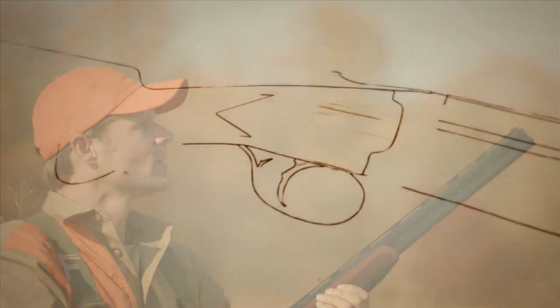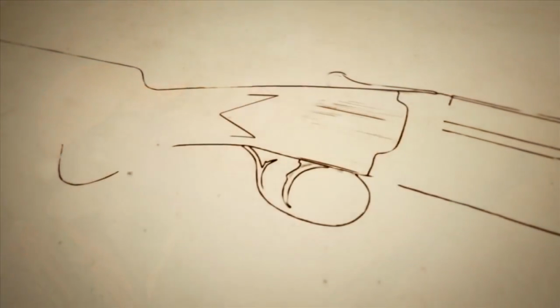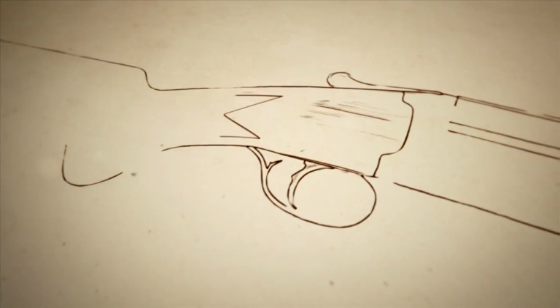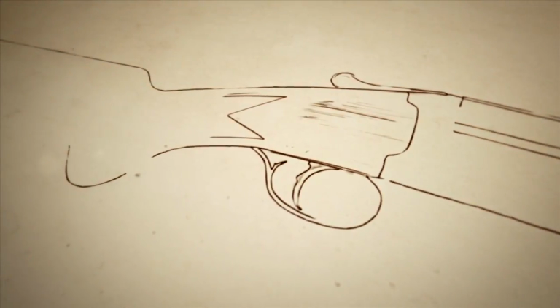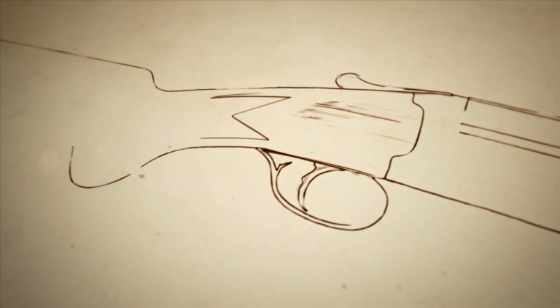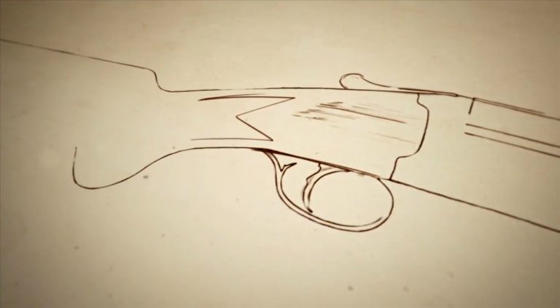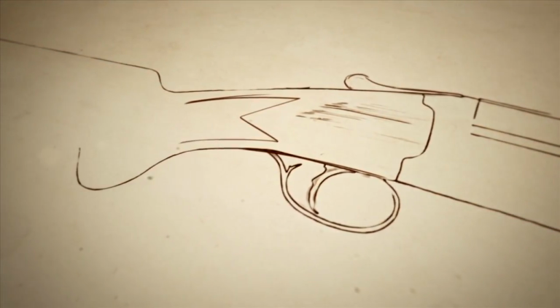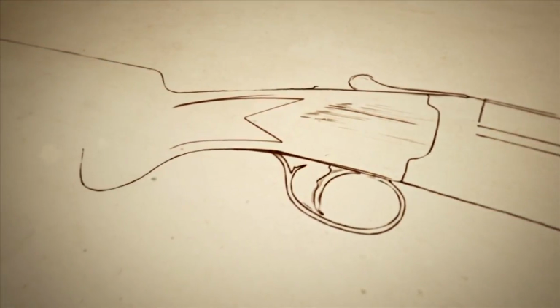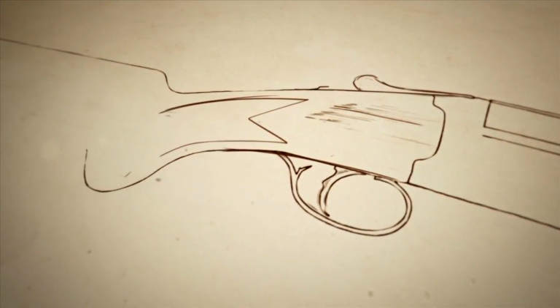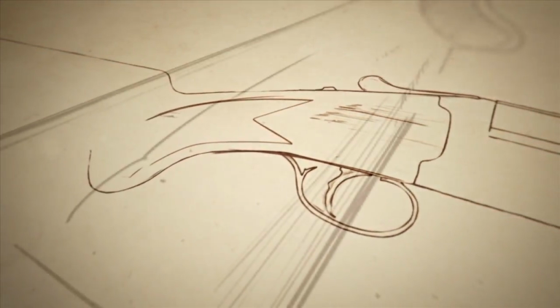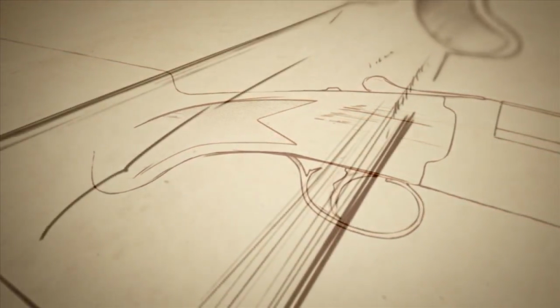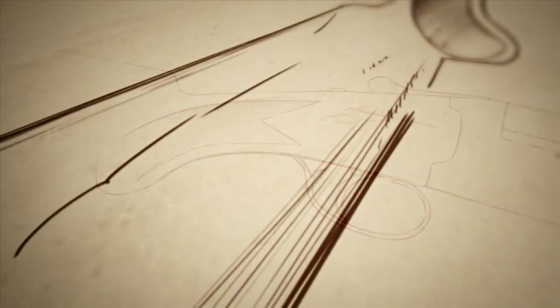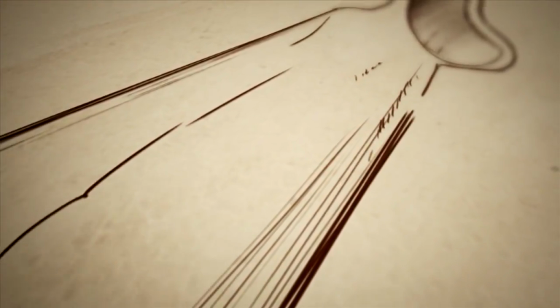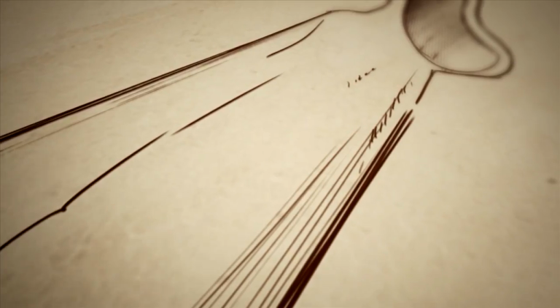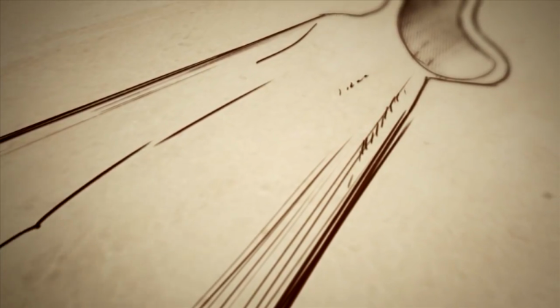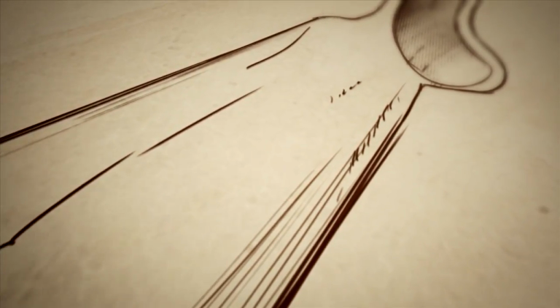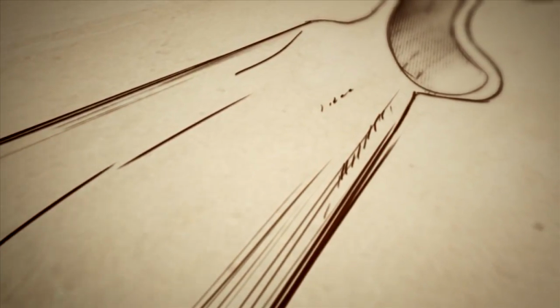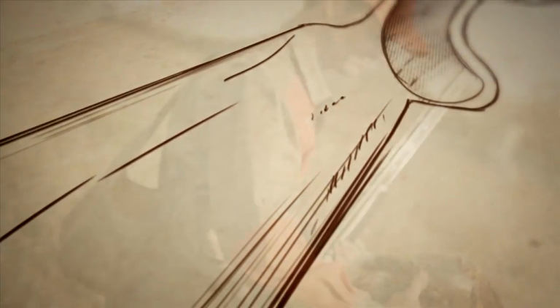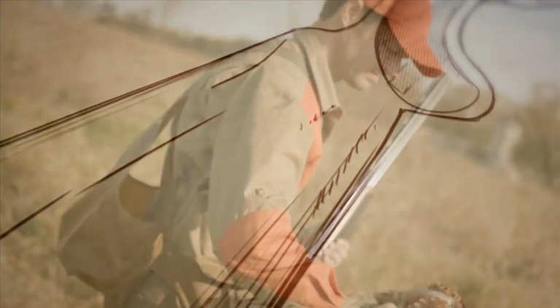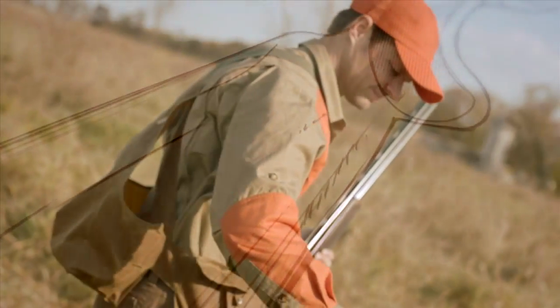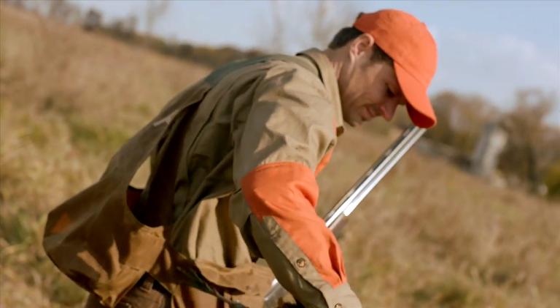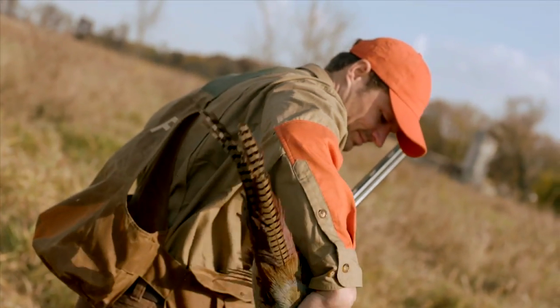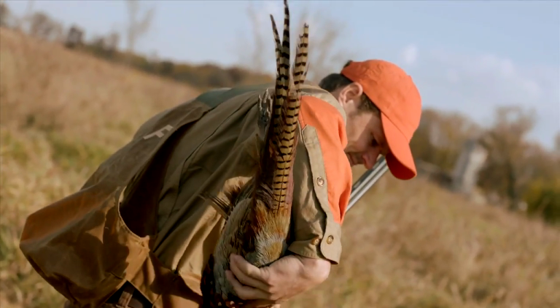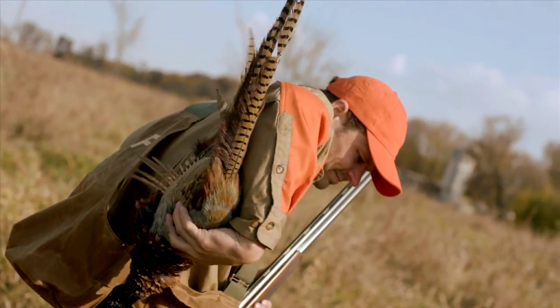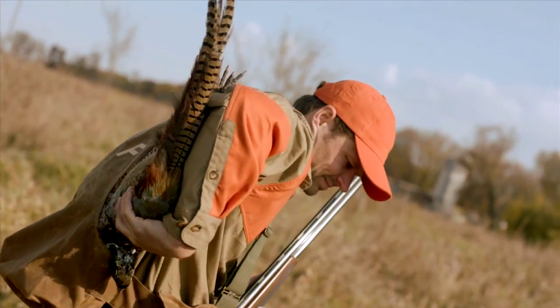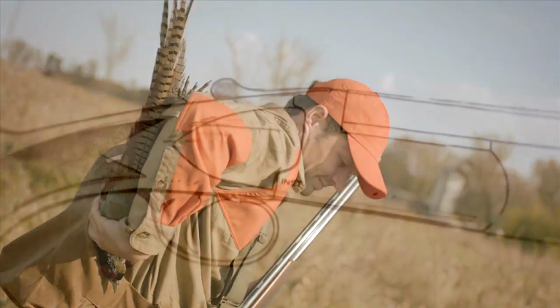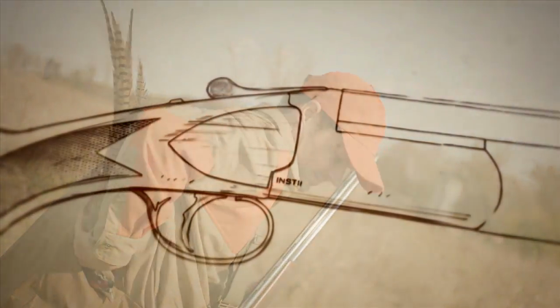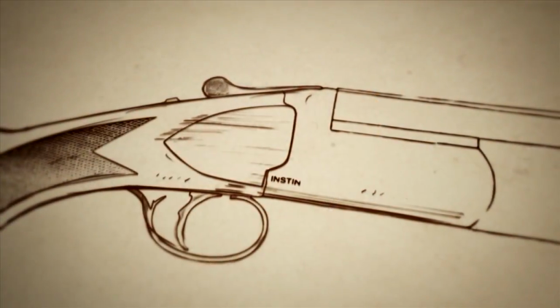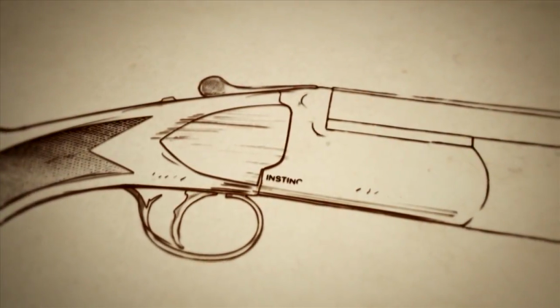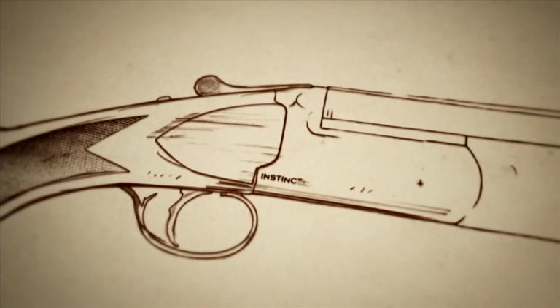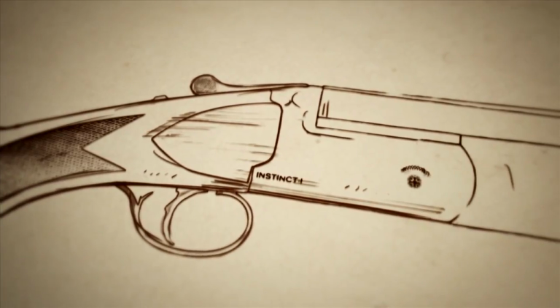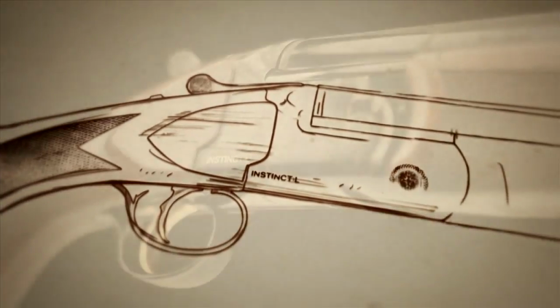For nearly 150 years, Franke has been crafting fine firearms for sportsmen around the world, and is proud to share with you the Instinct L.